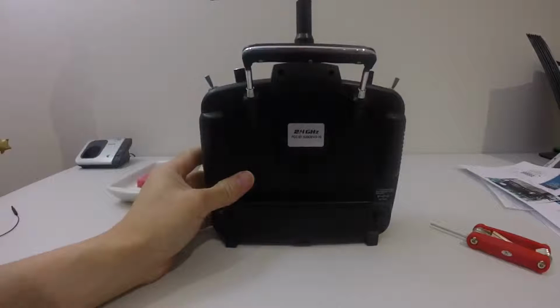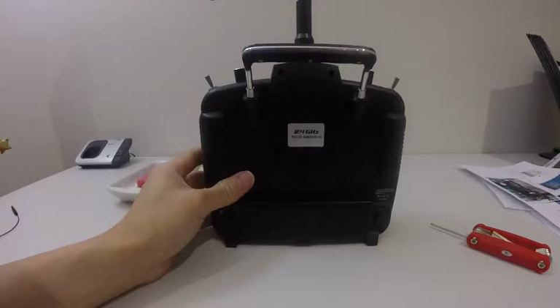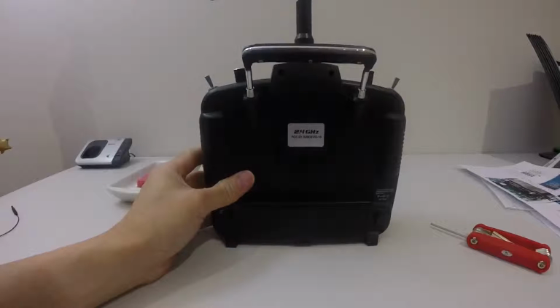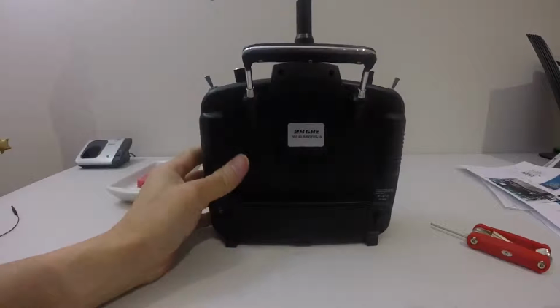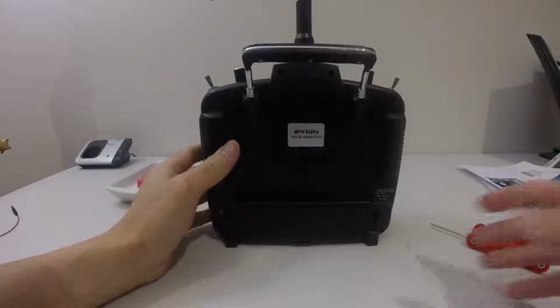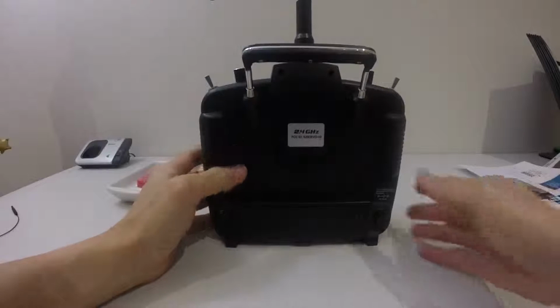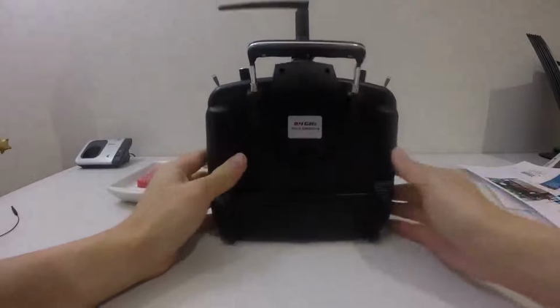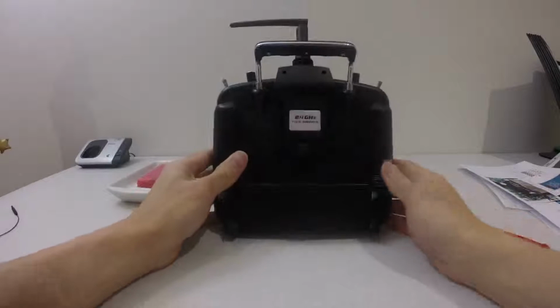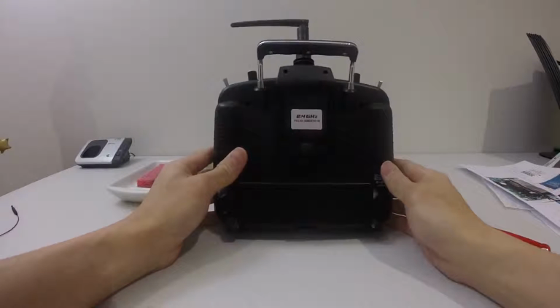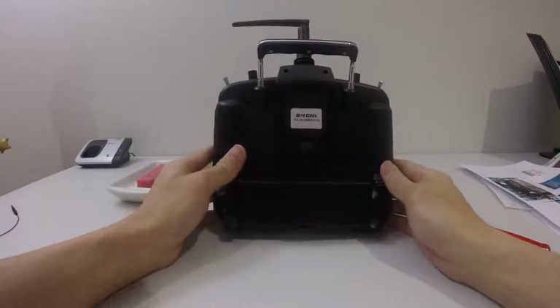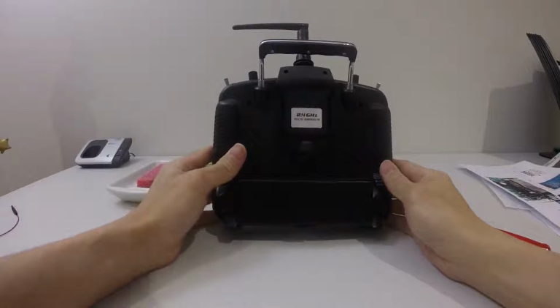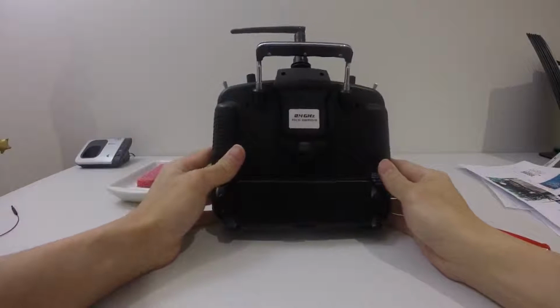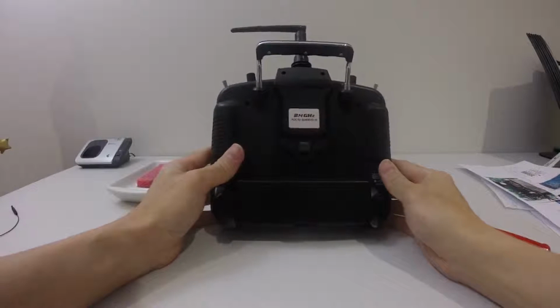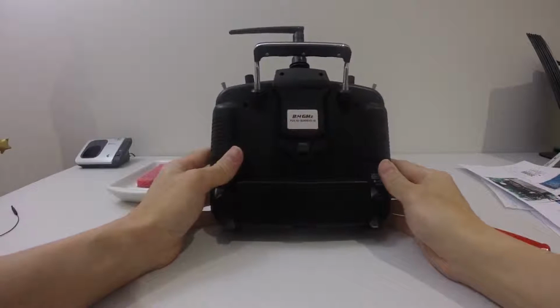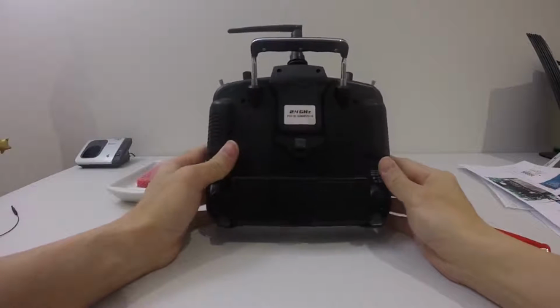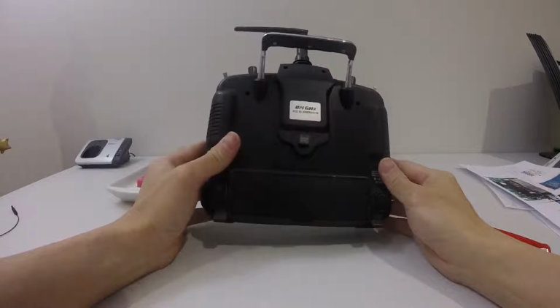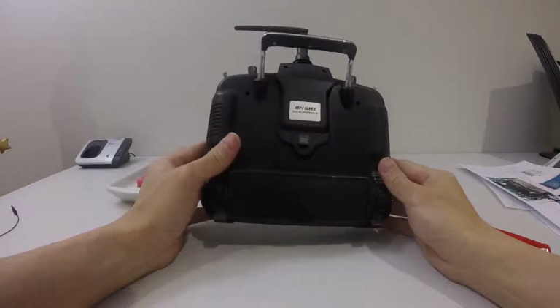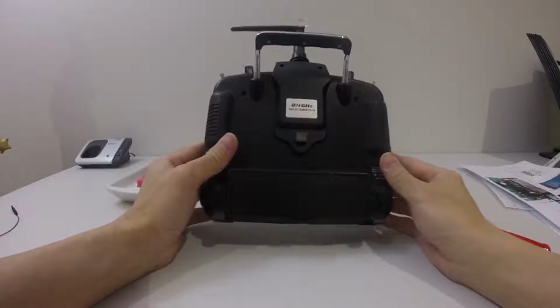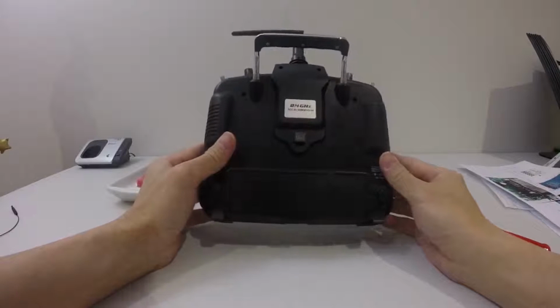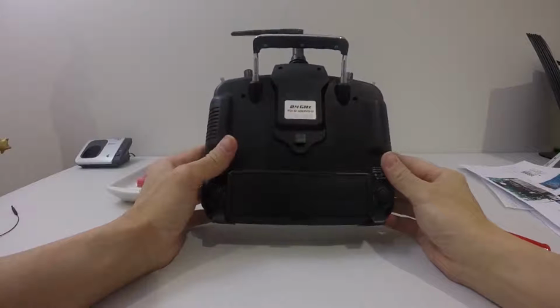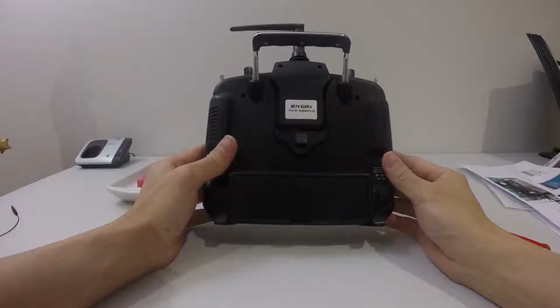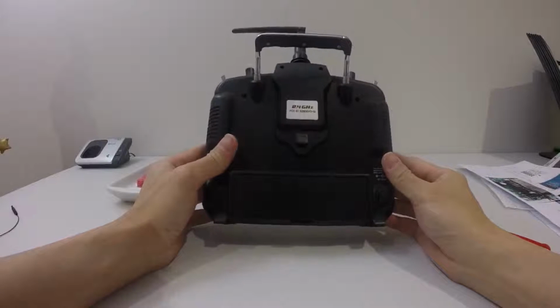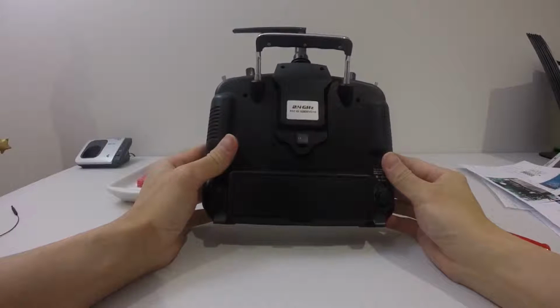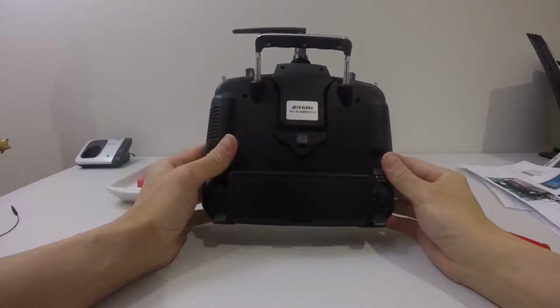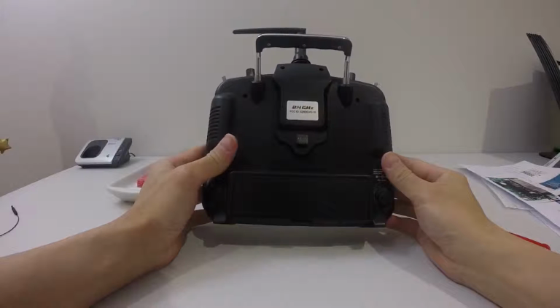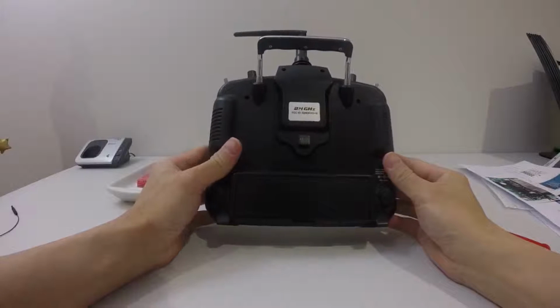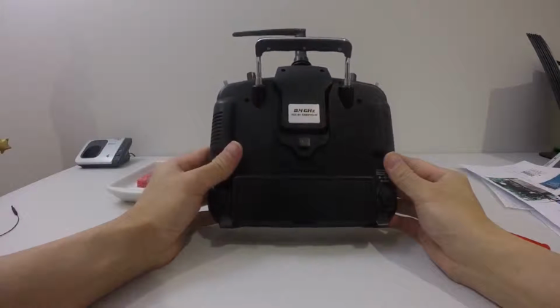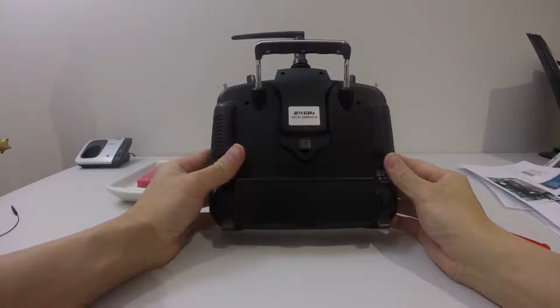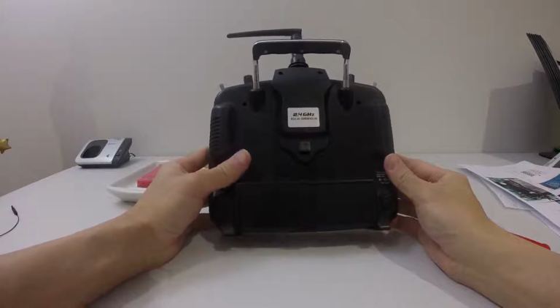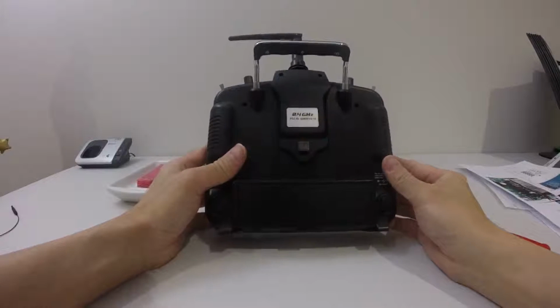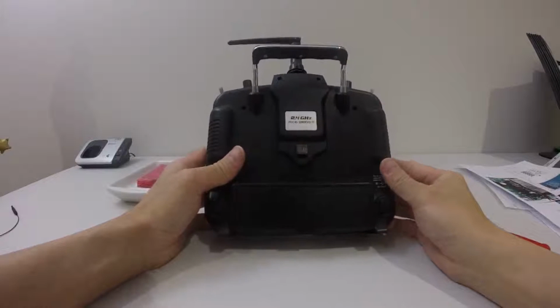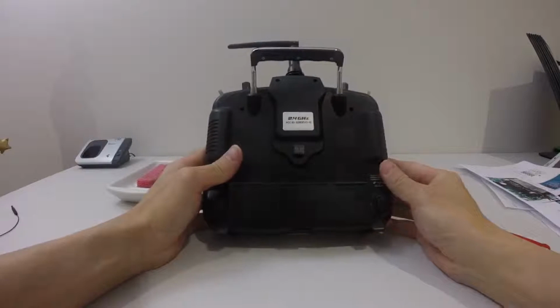Hello guys, this is JTGravityRC, welcome back to my channel. In this video I'm going to open up the Devo 10, so before you open up the Devo 10,